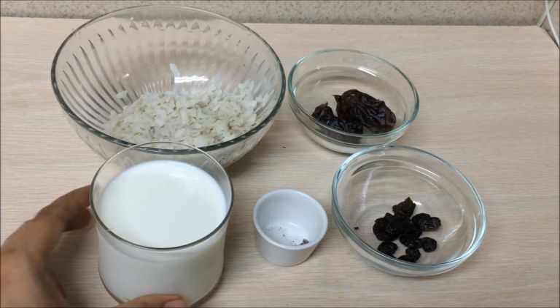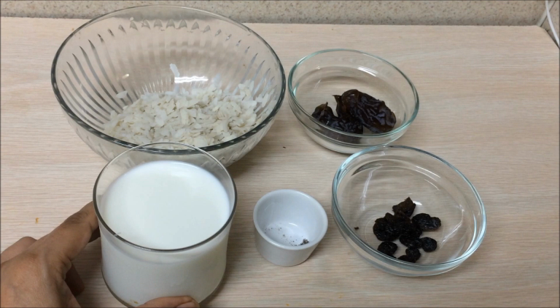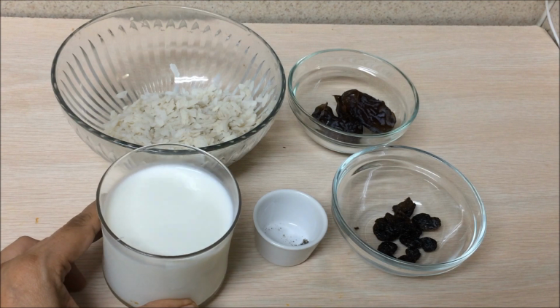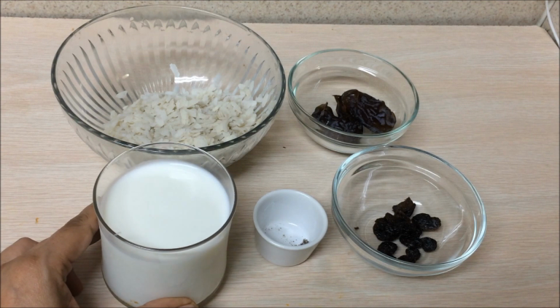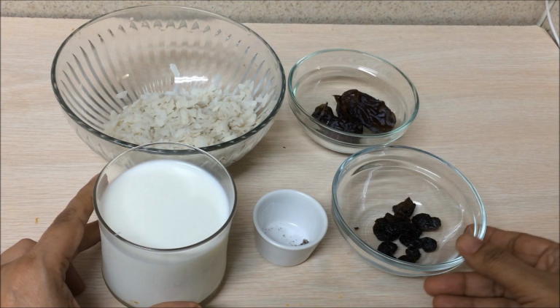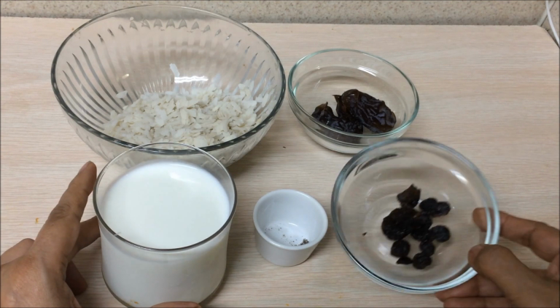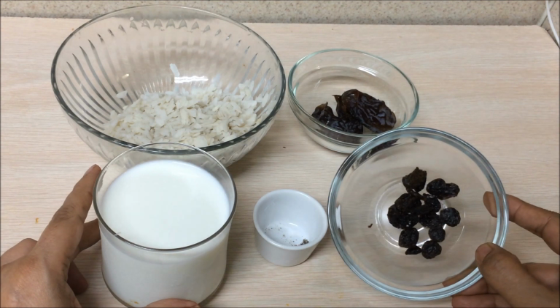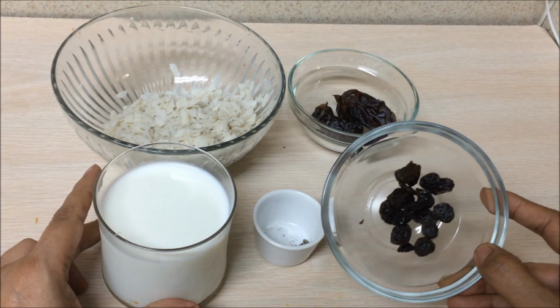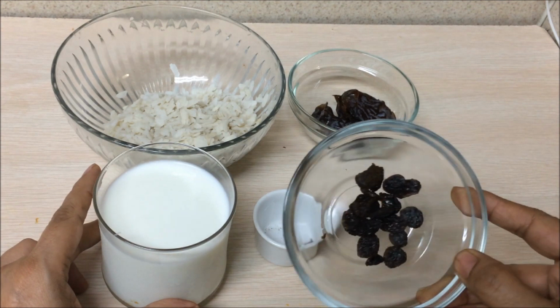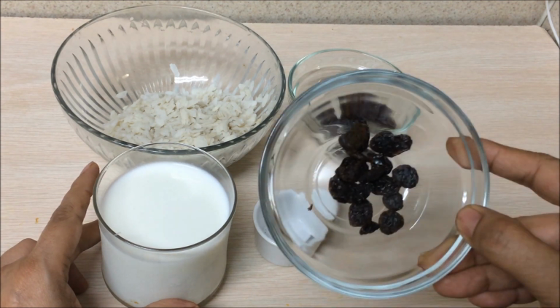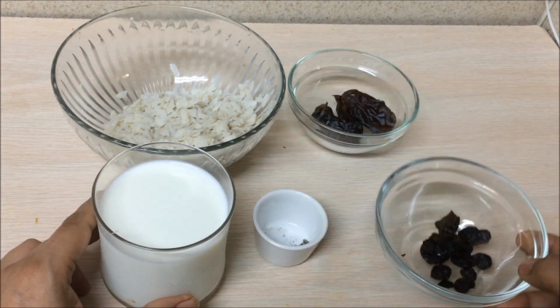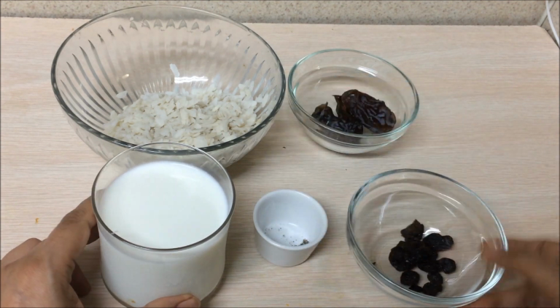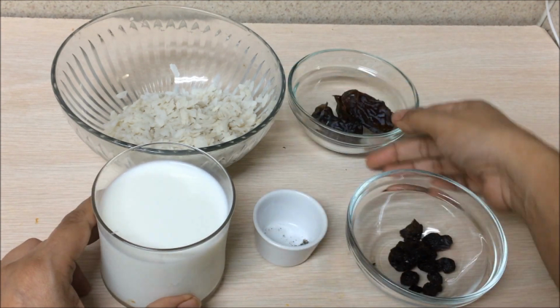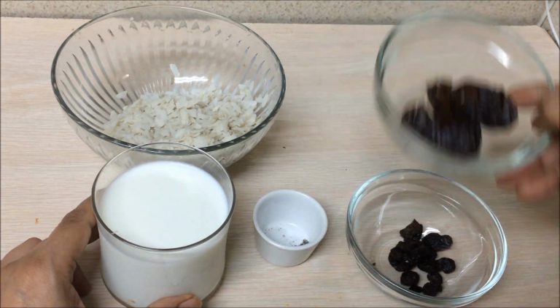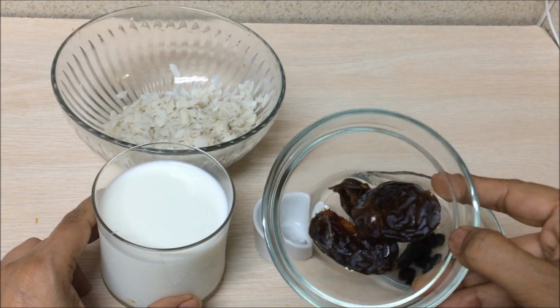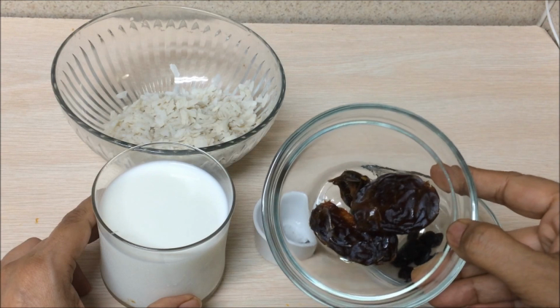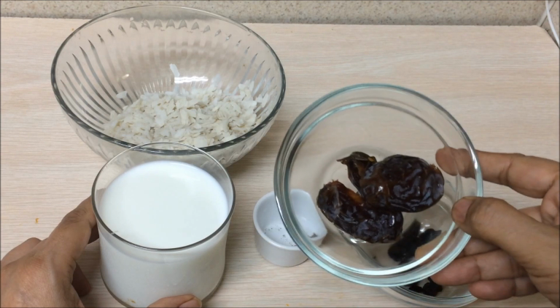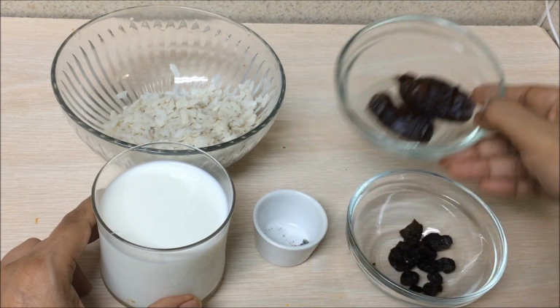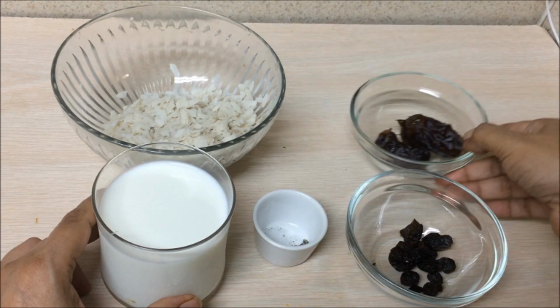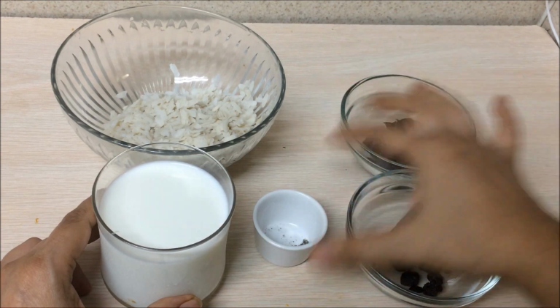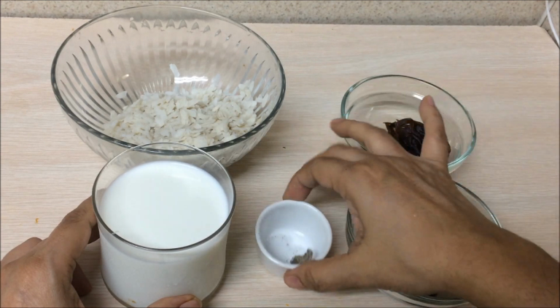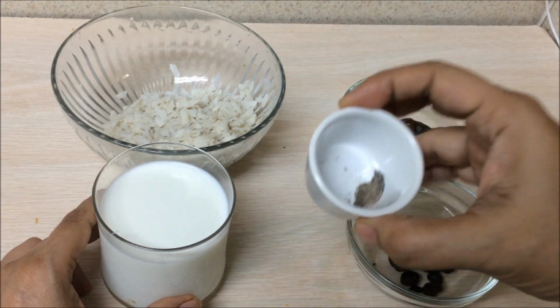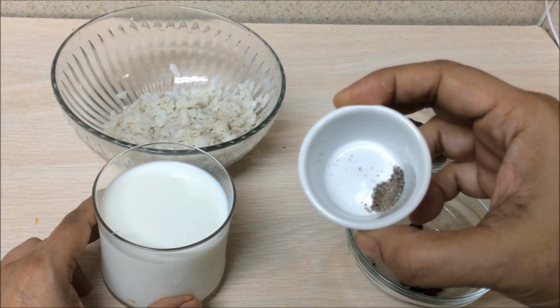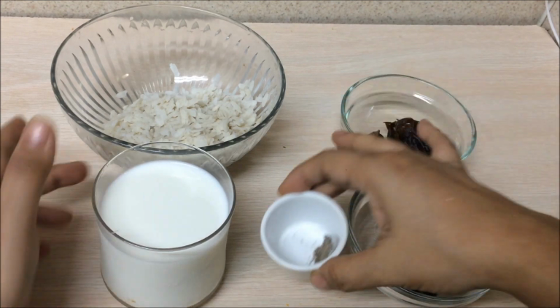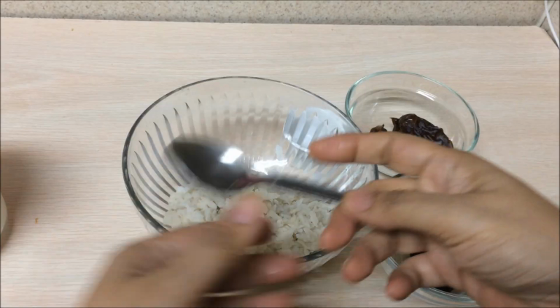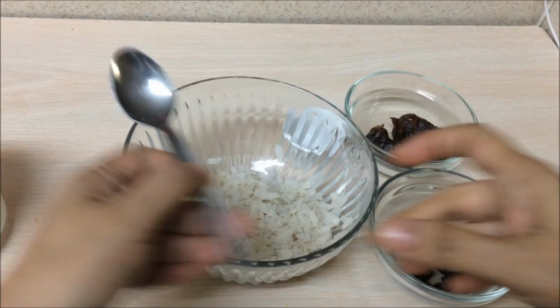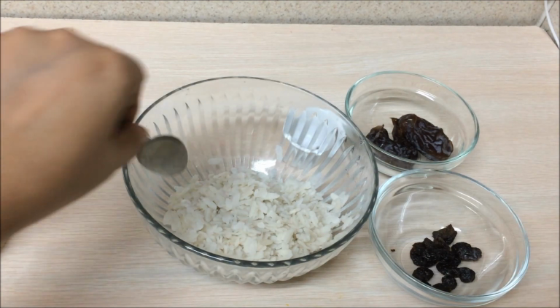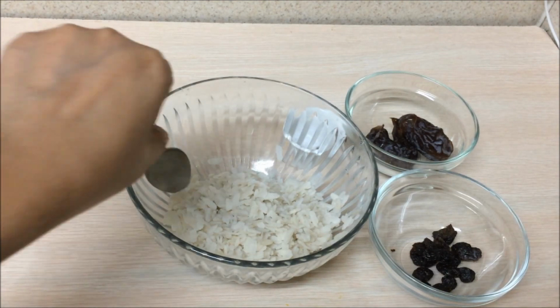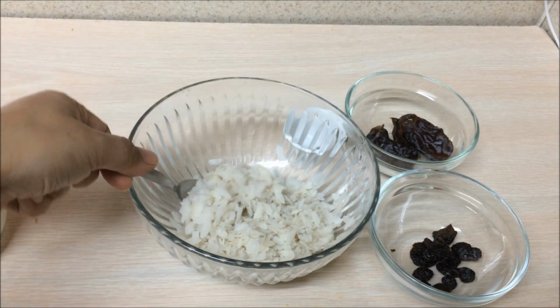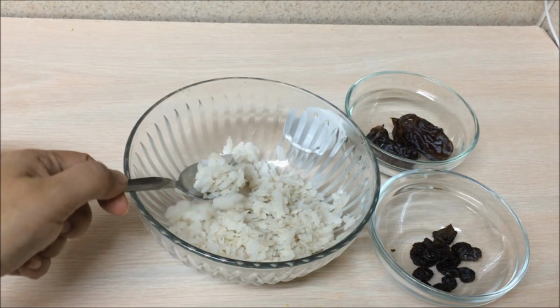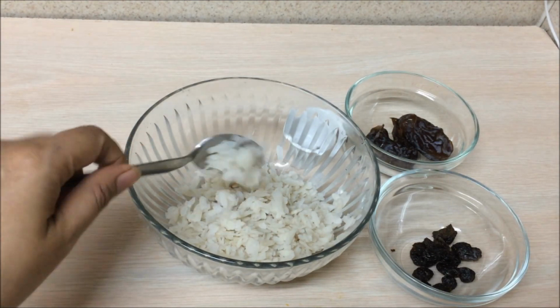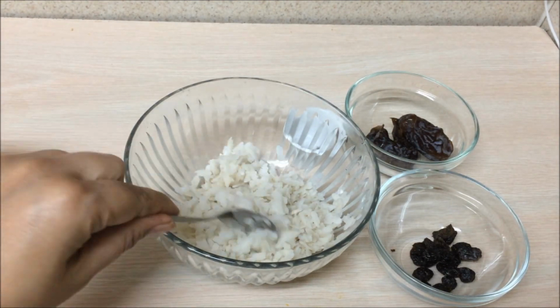For milk poha, I've taken one and a half cup of milk, eight to ten black raisins, dates with seeds removed, and some cardamom powder for flavoring. You can also add cinnamon powder. And the flattened rice — the poha — I have rinsed with water and drained all the water.